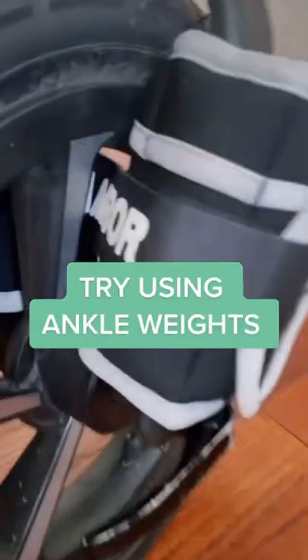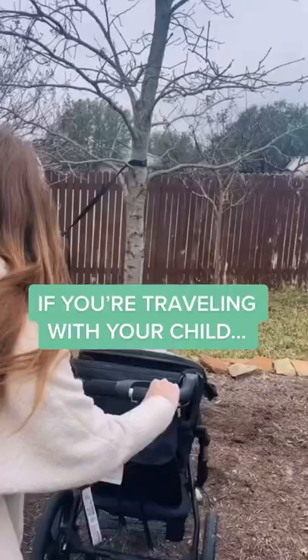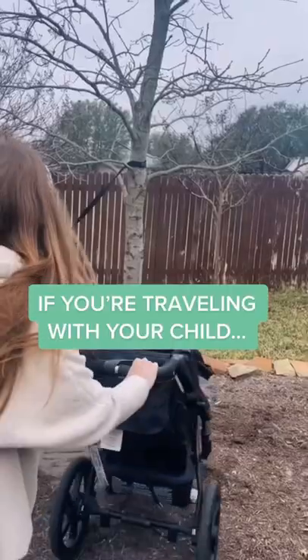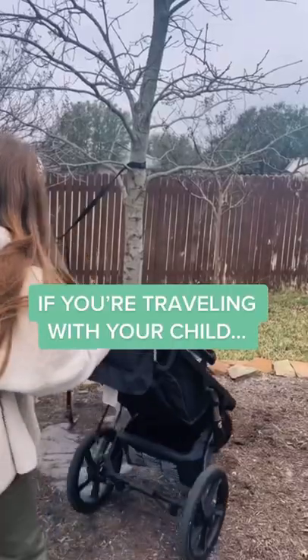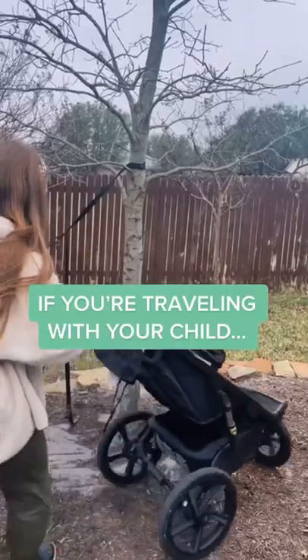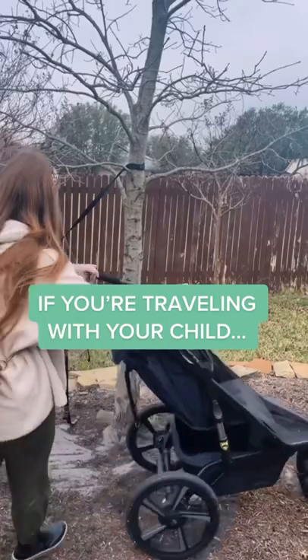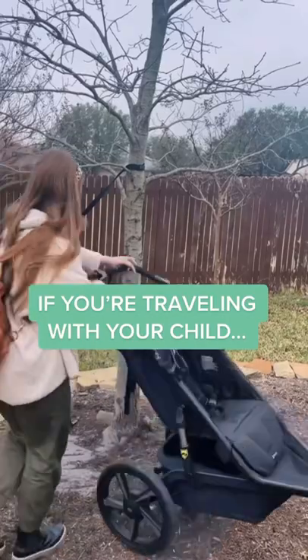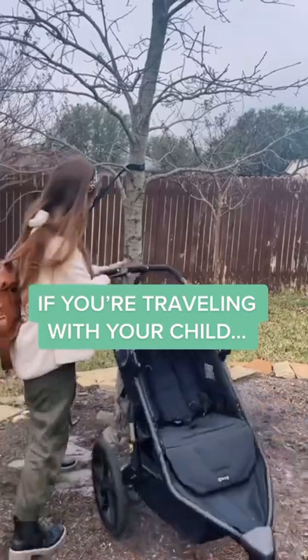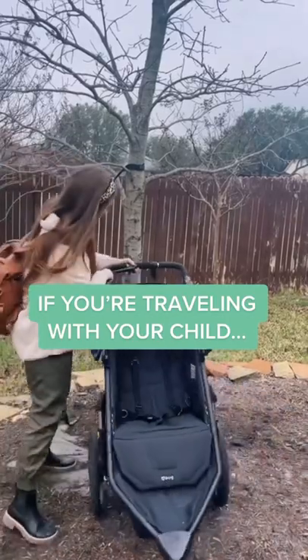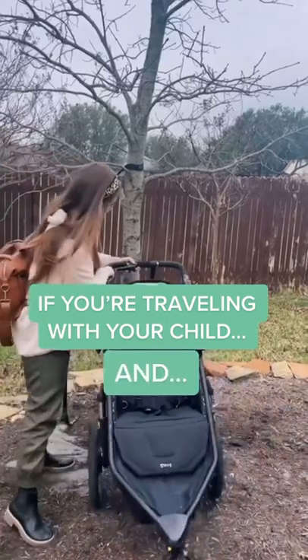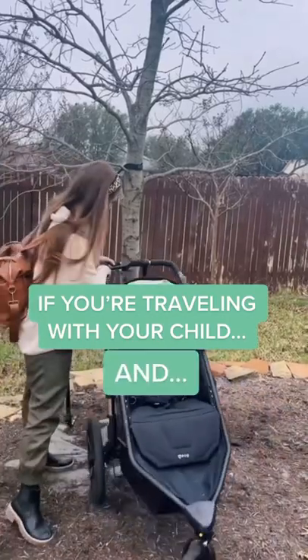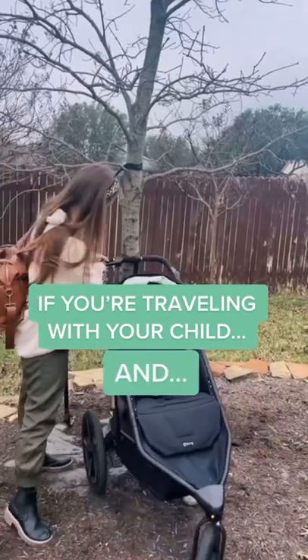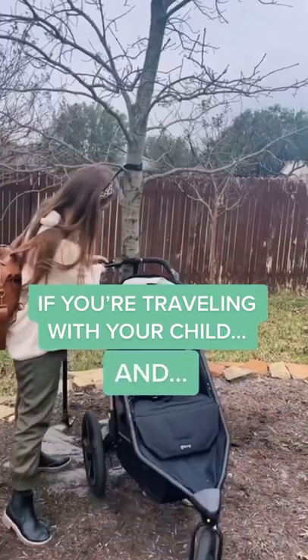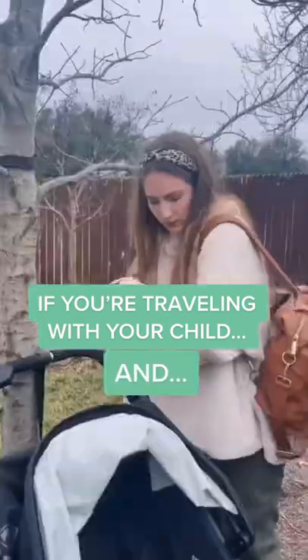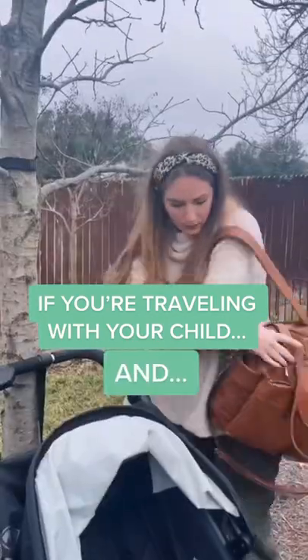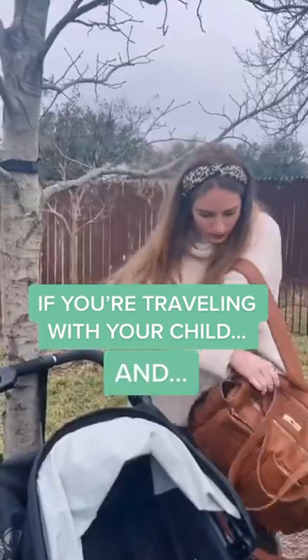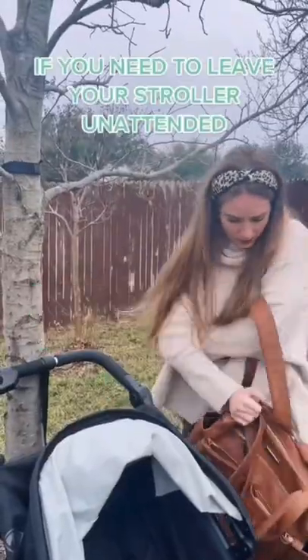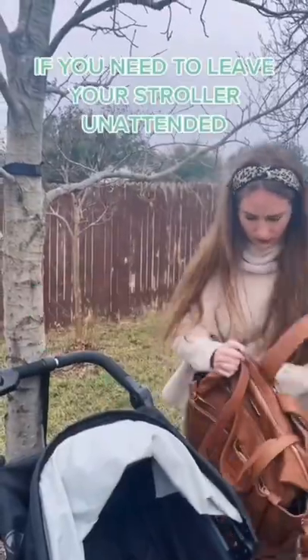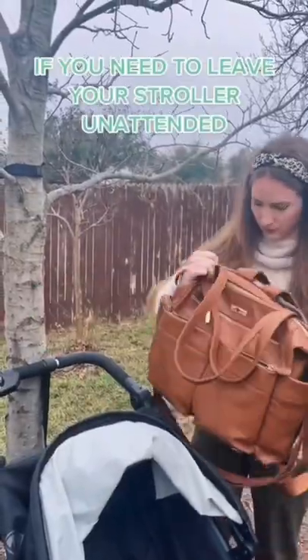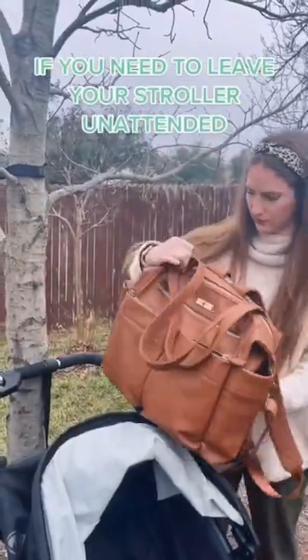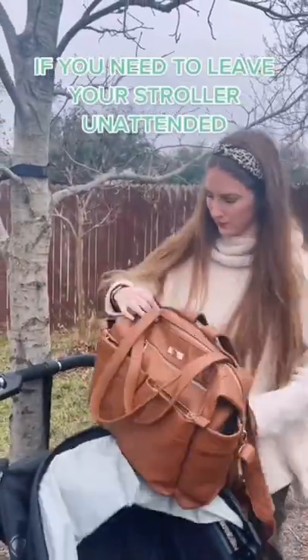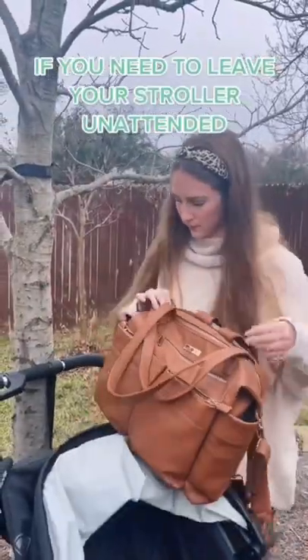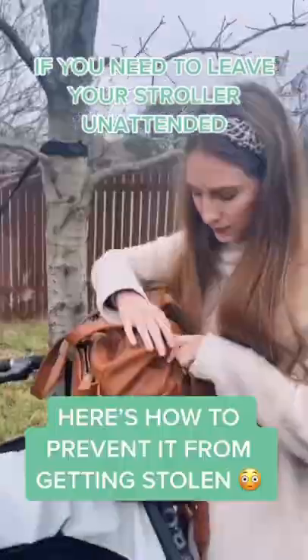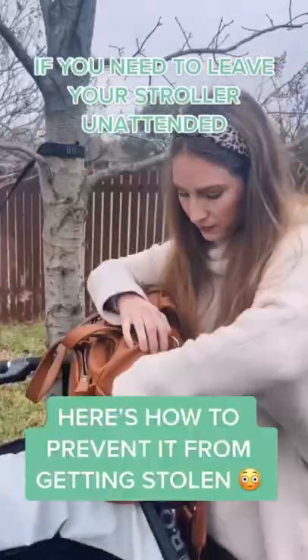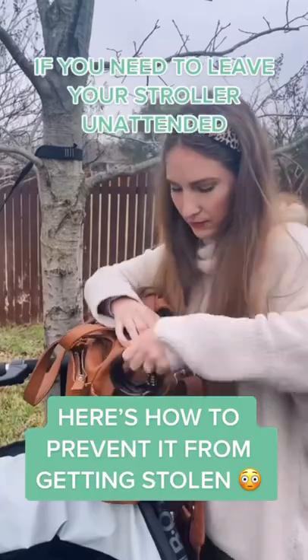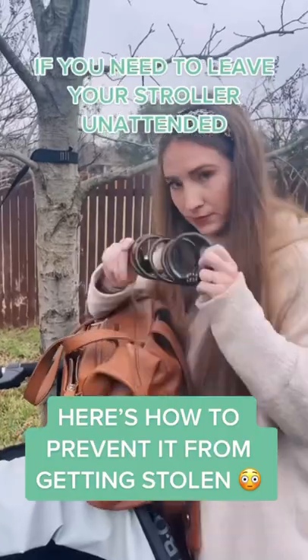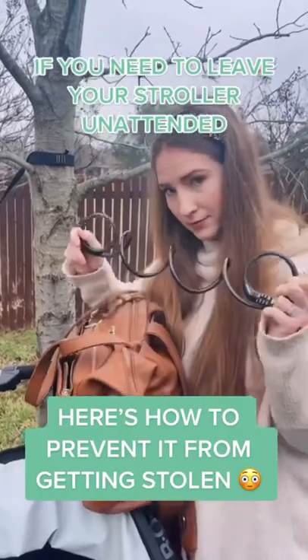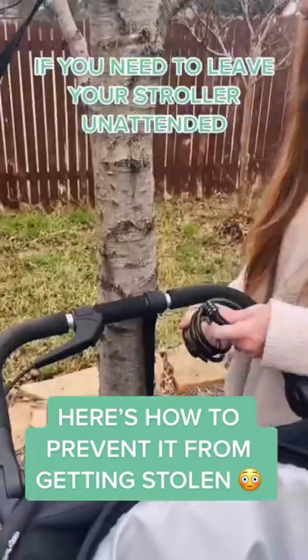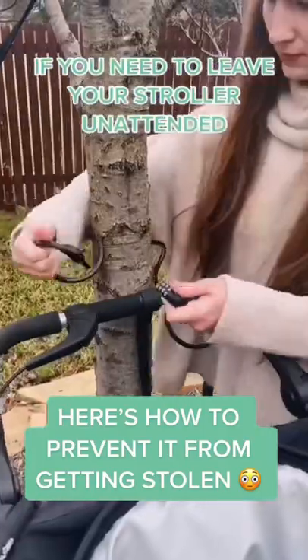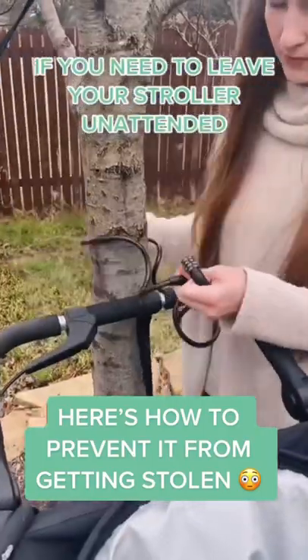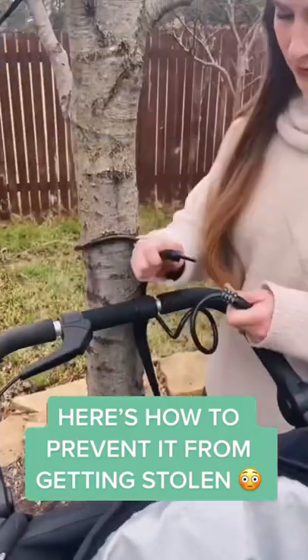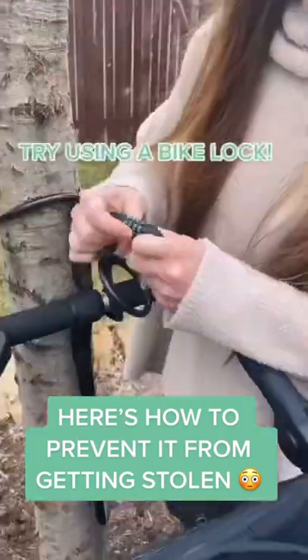If you're ever traveling with your child and you need to leave your stroller unattended but you're worried about it getting stolen, an easy way to prevent that from happening is by packing a bike lock in your diaper bag.